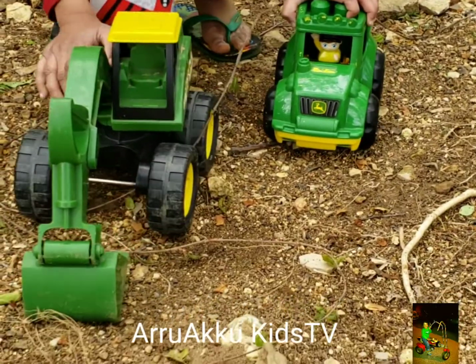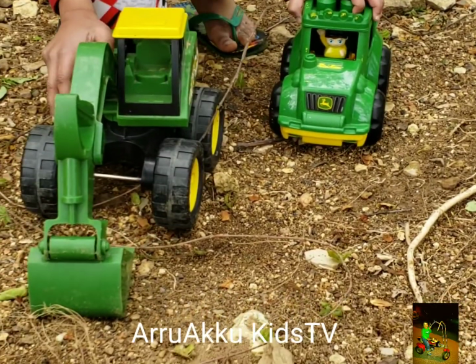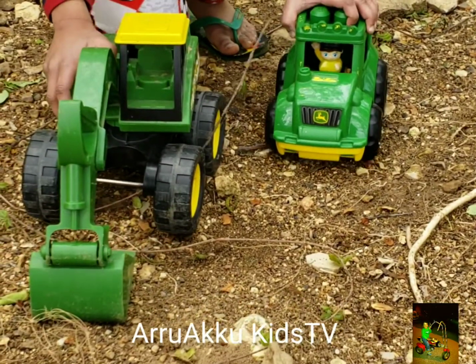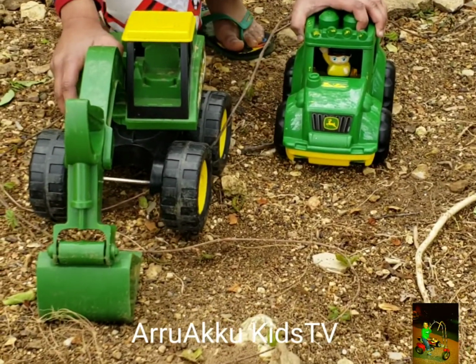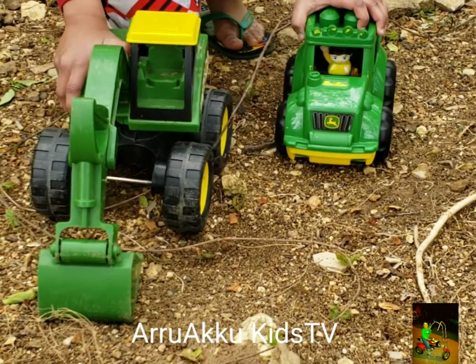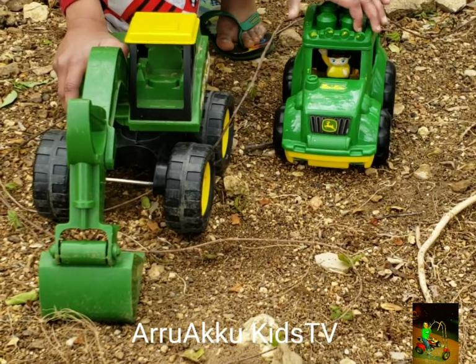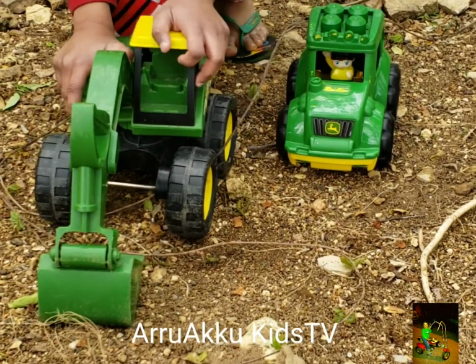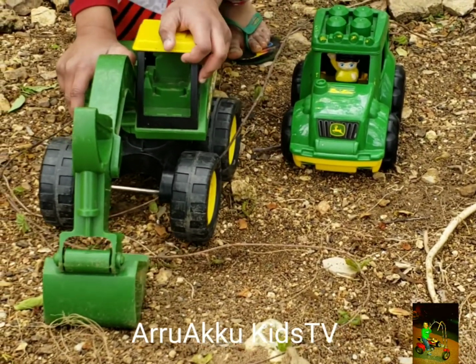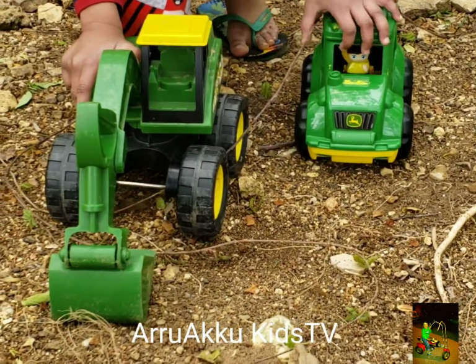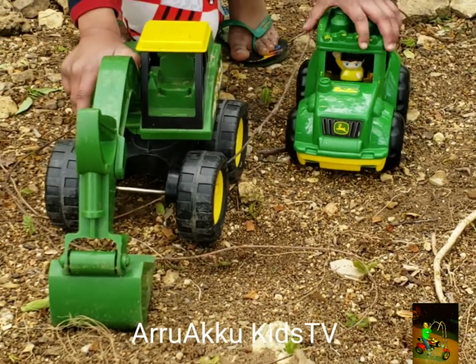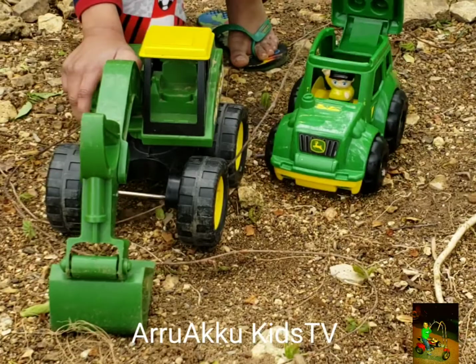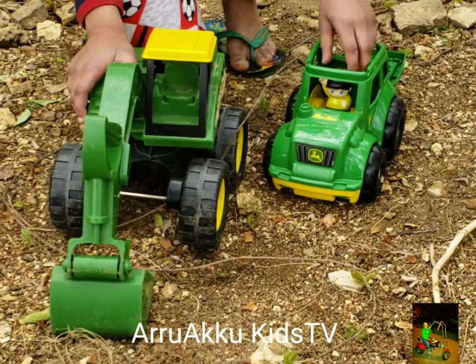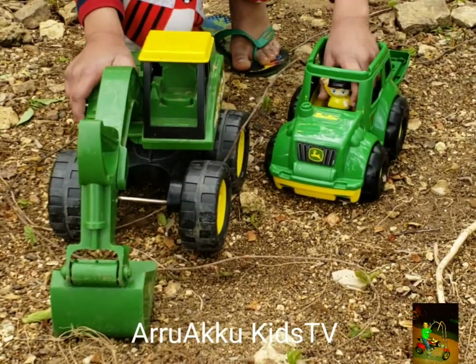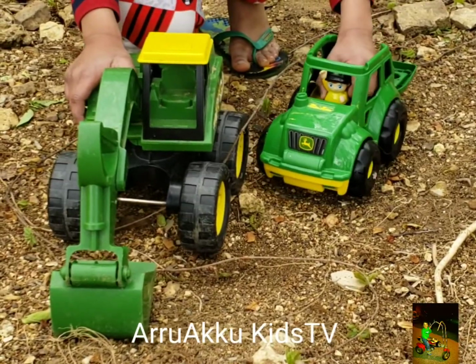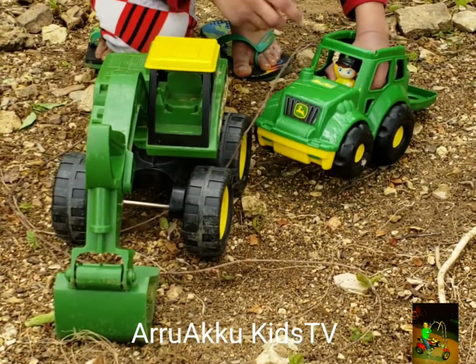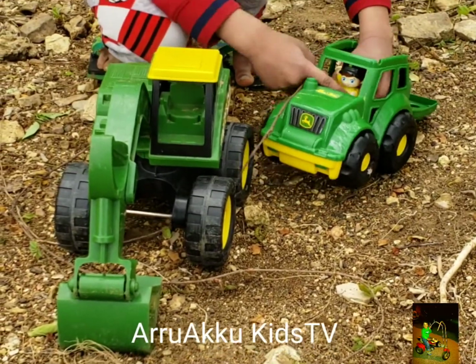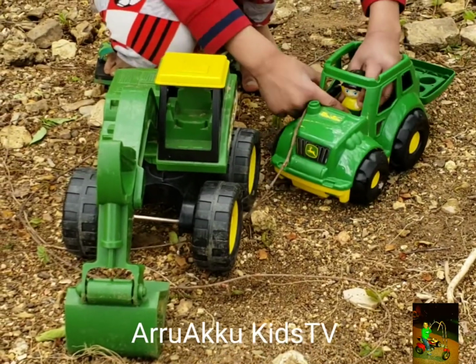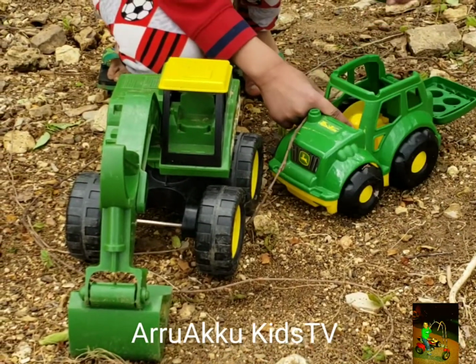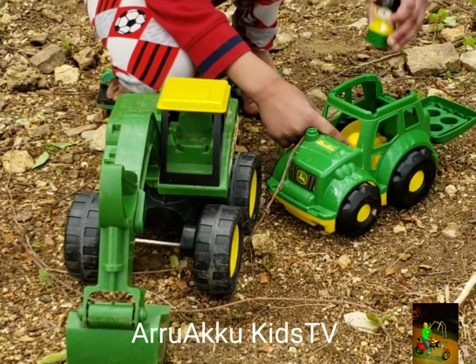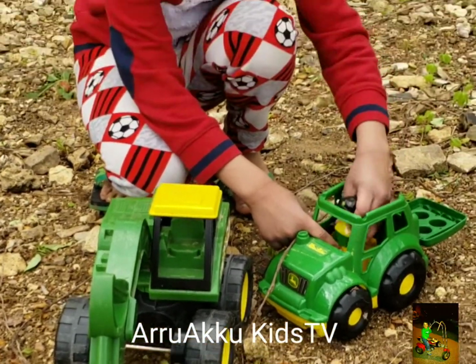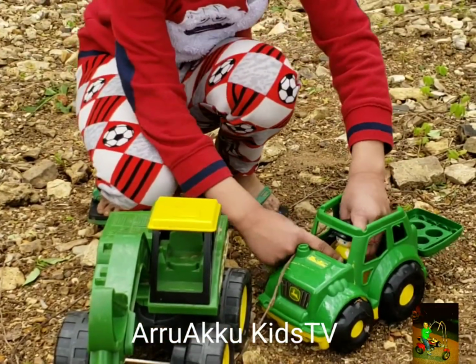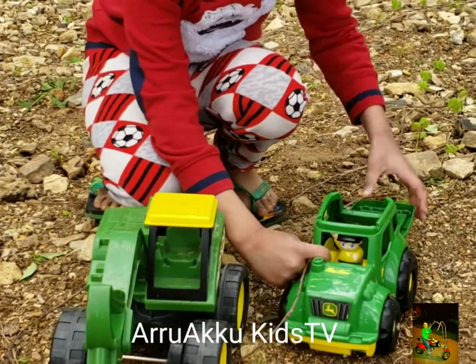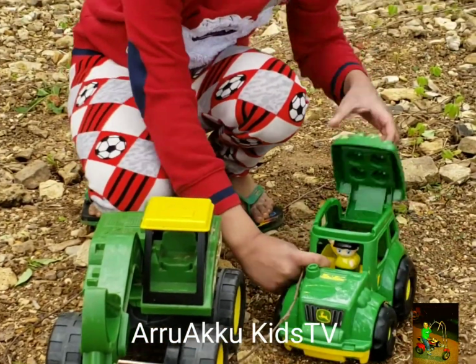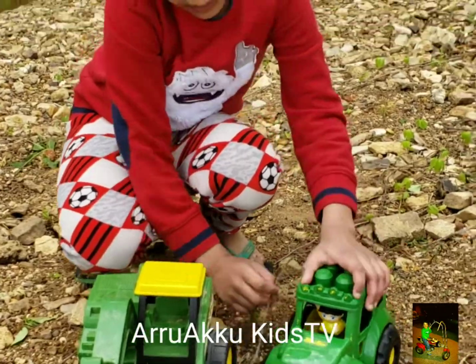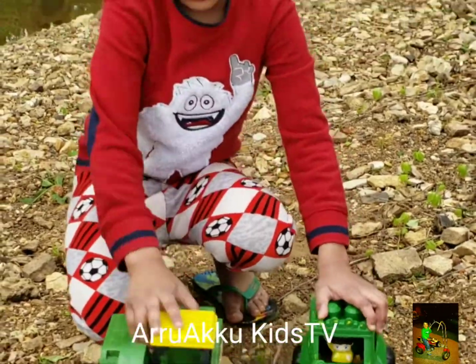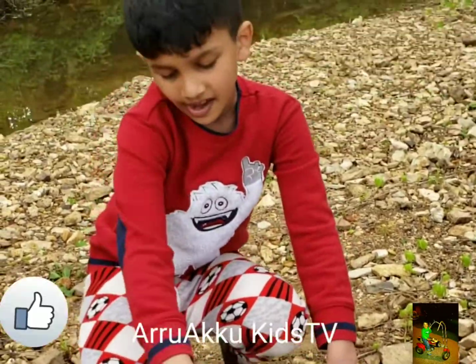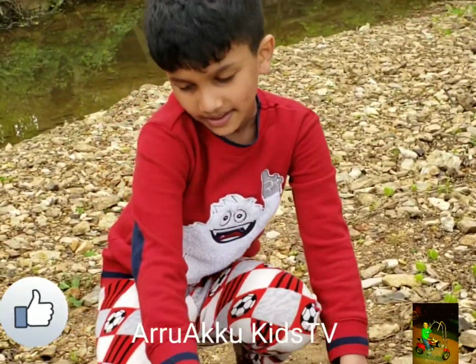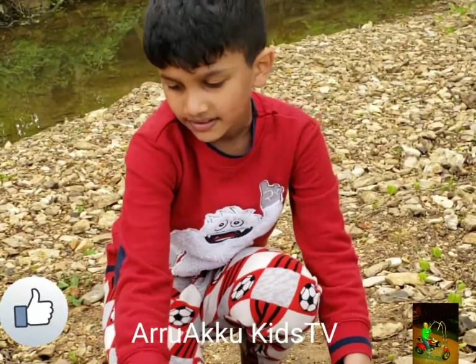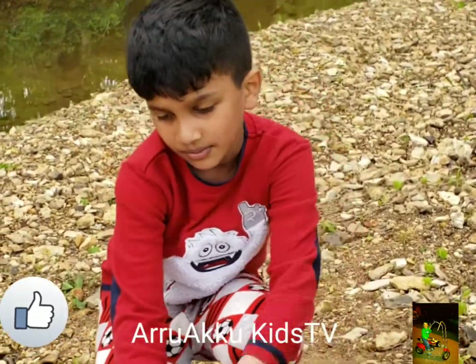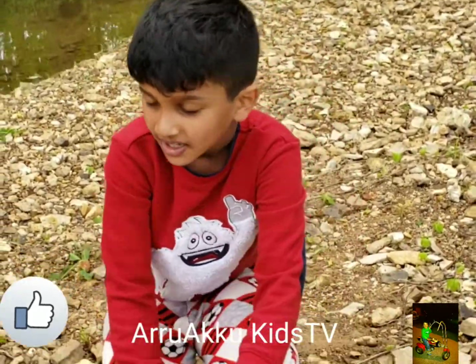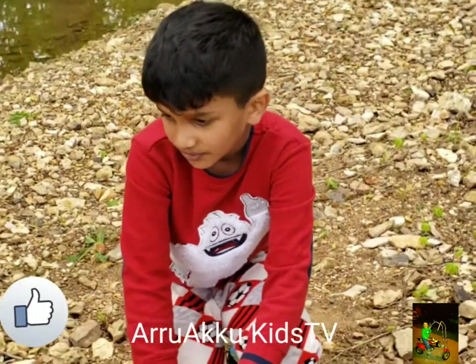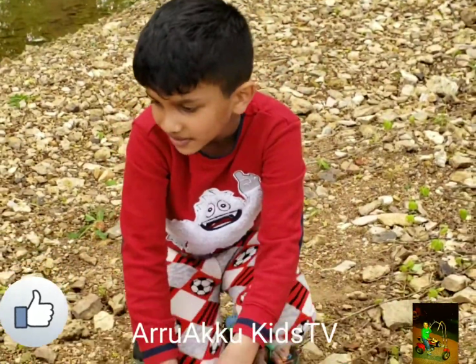The John Deere Excavator is going to go... I forgot. Did you see the man in there right there? He's here. This one doesn't have a ring — it doesn't come with one. Let's go!